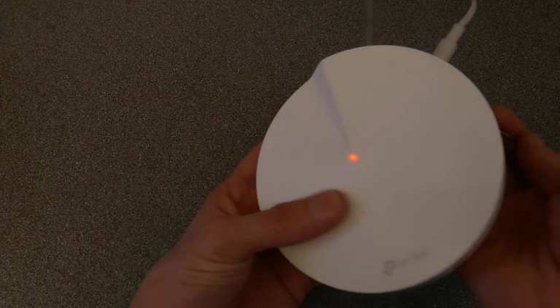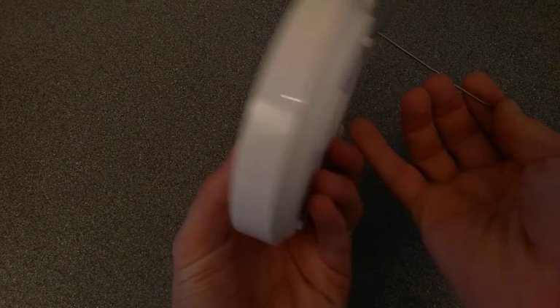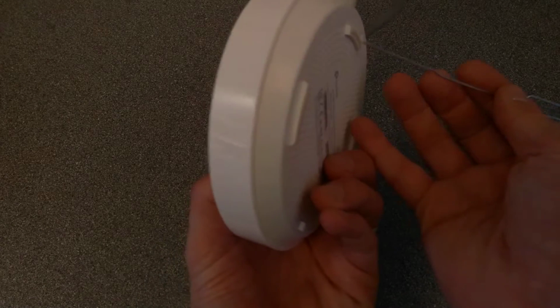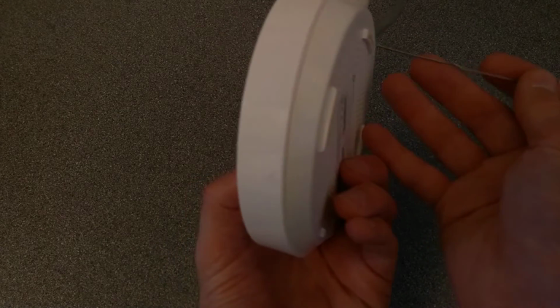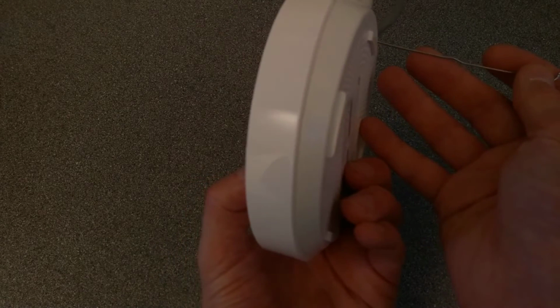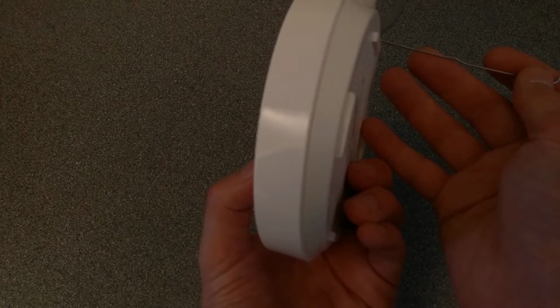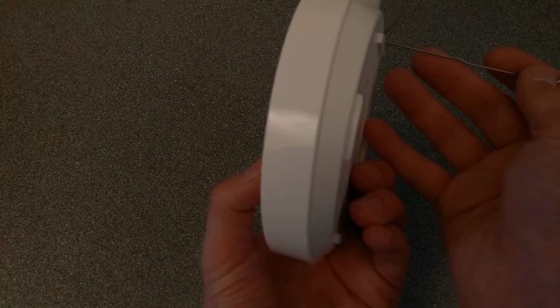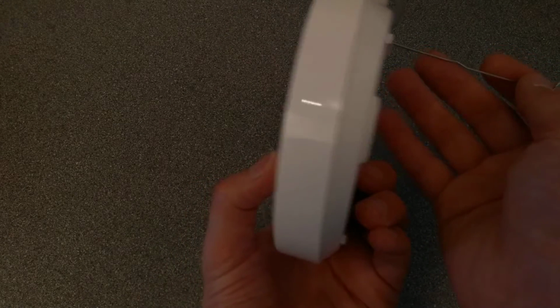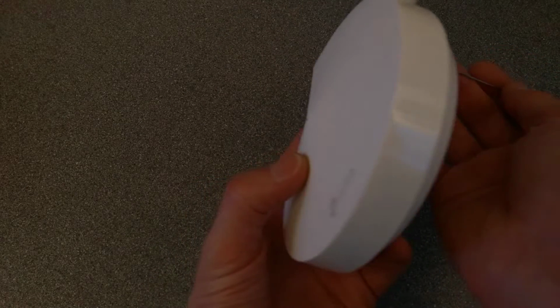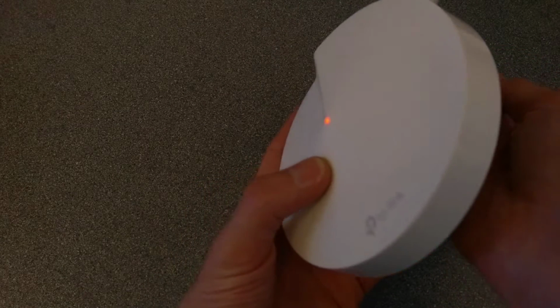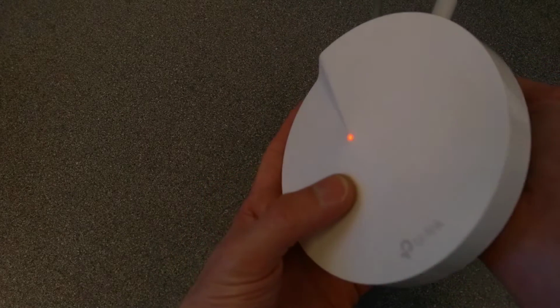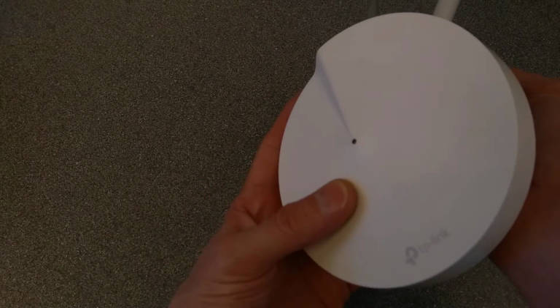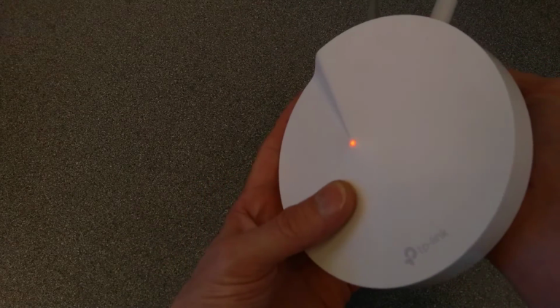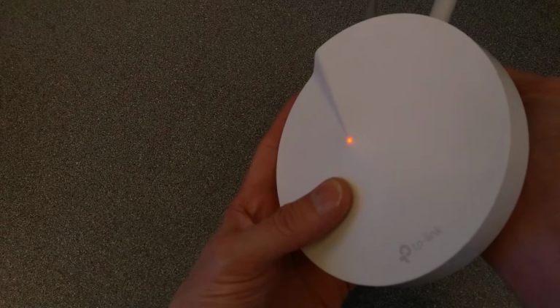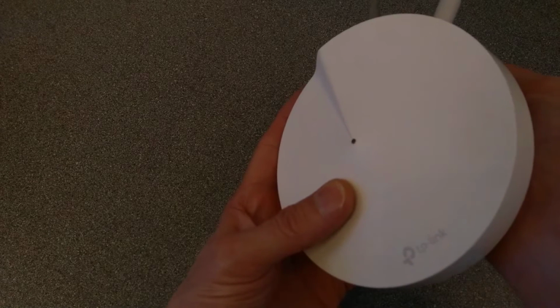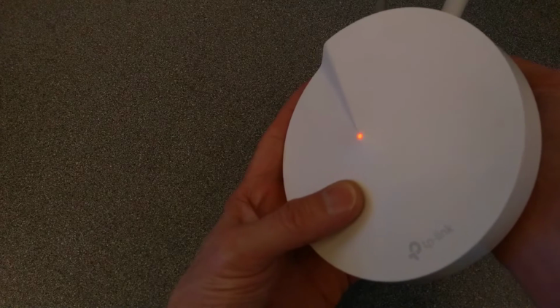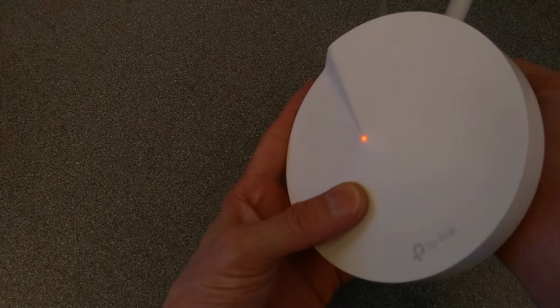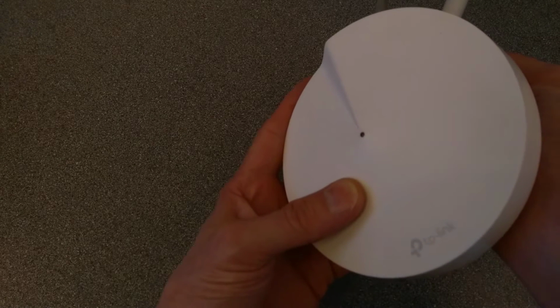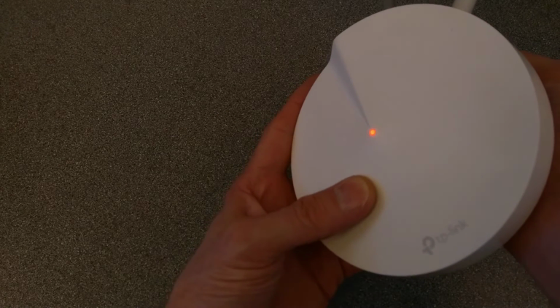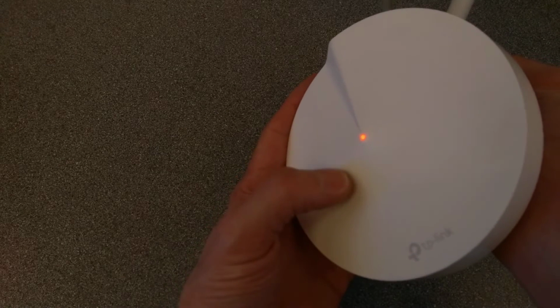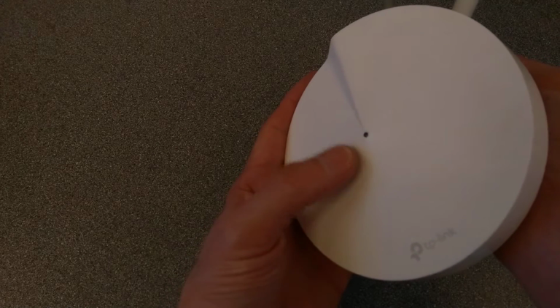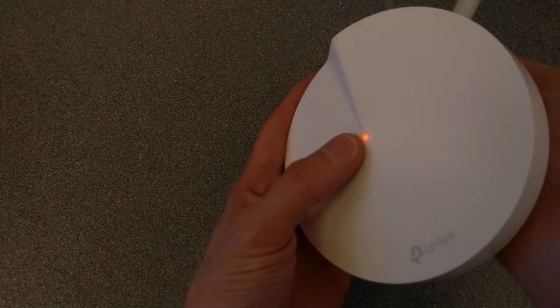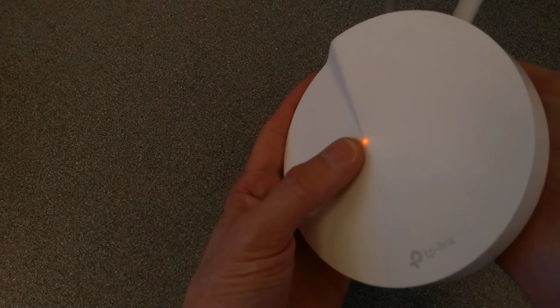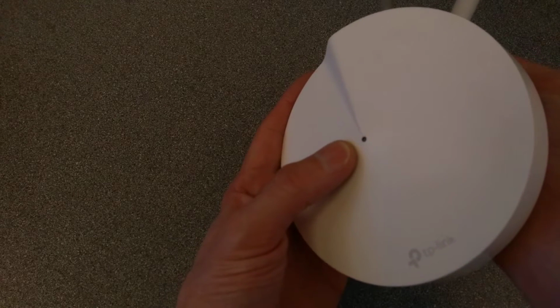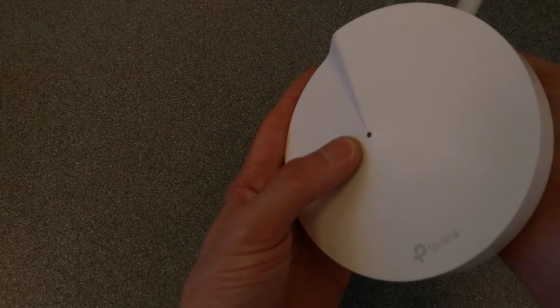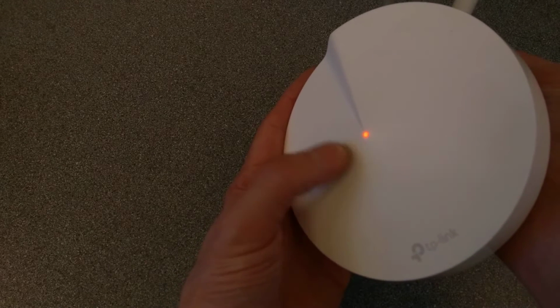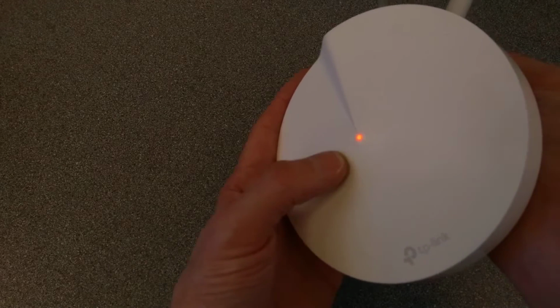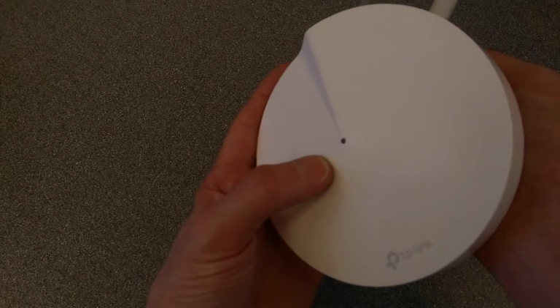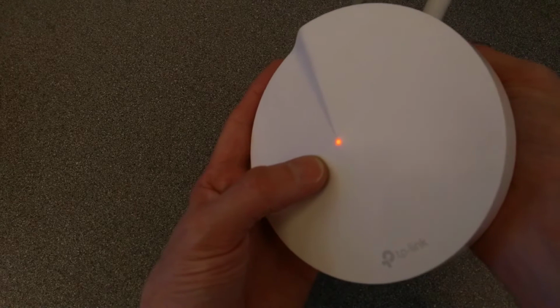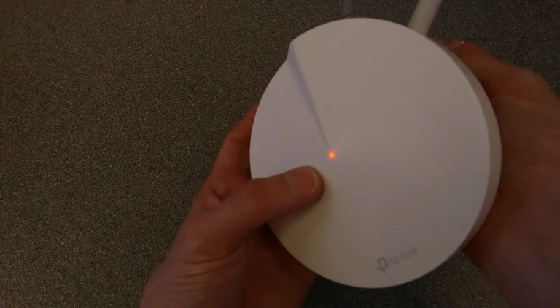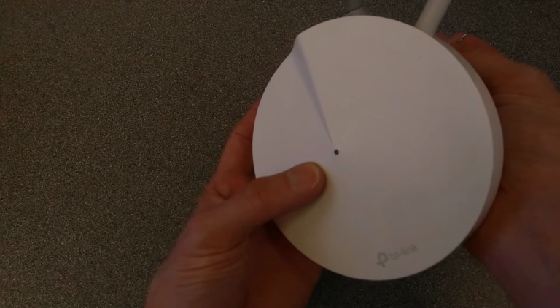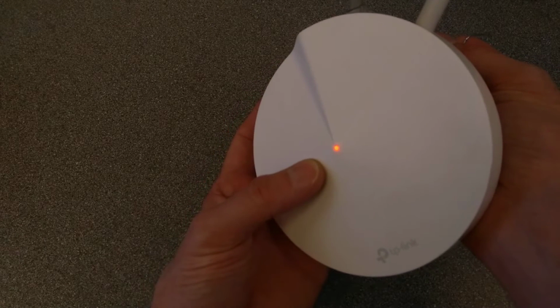I will also show you what happens on the light on the front of the device when I press it, and I'll let you know when I press it and when I let go. At the moment it's flashing red, although on the video it looks more orange than red.